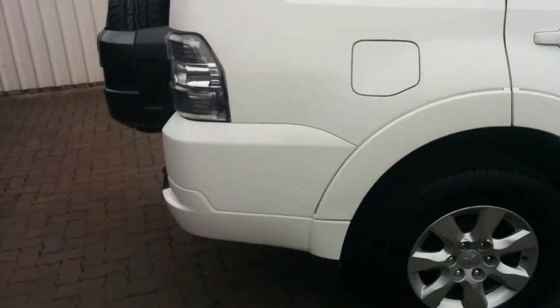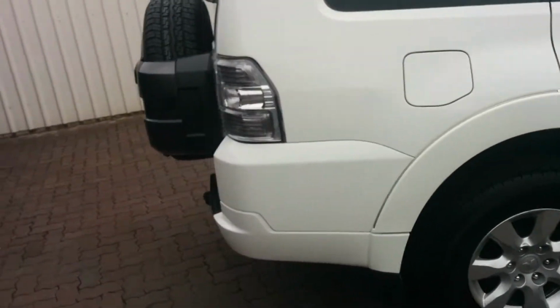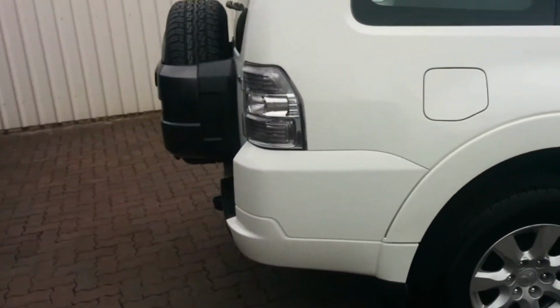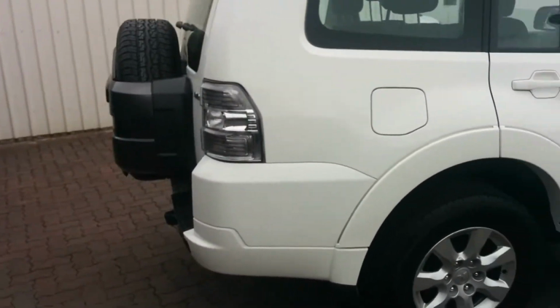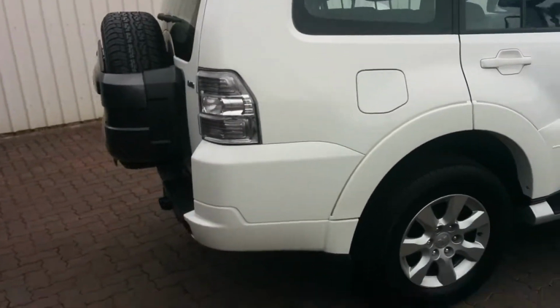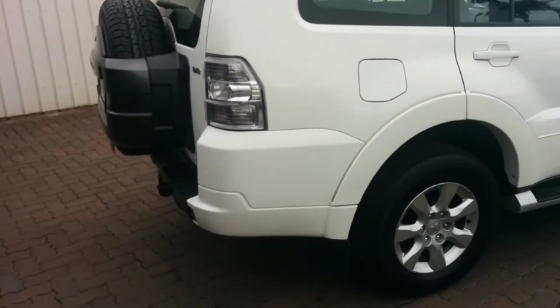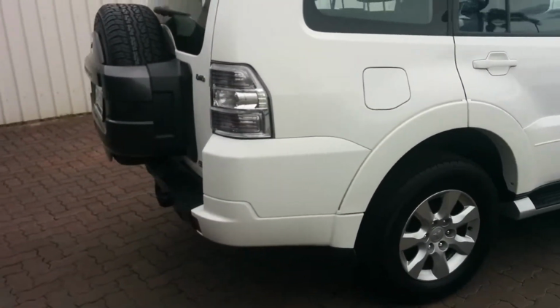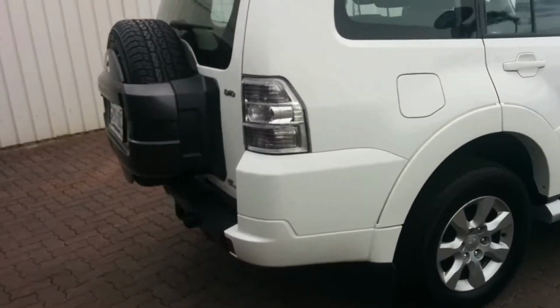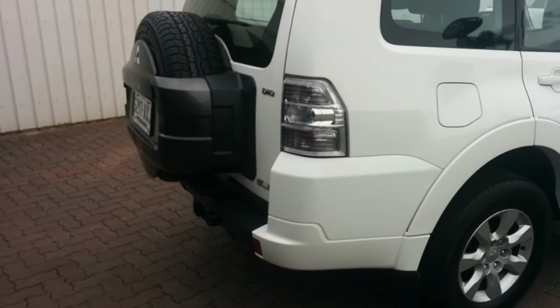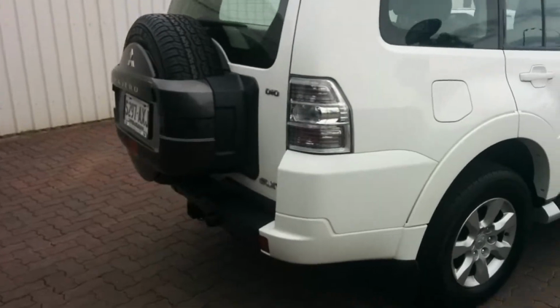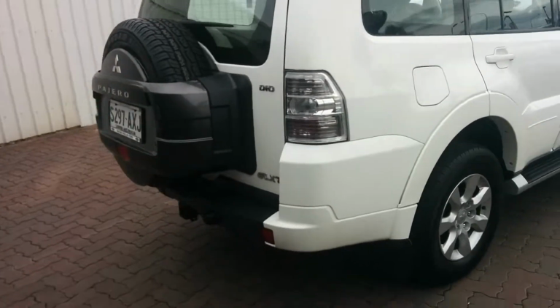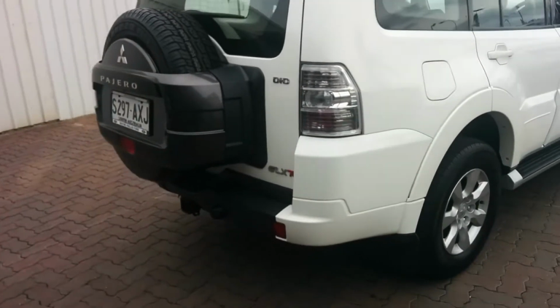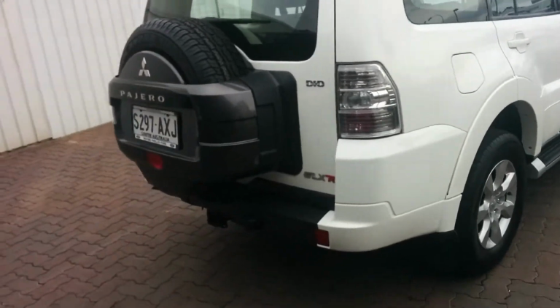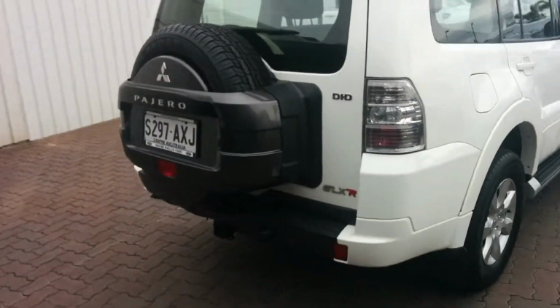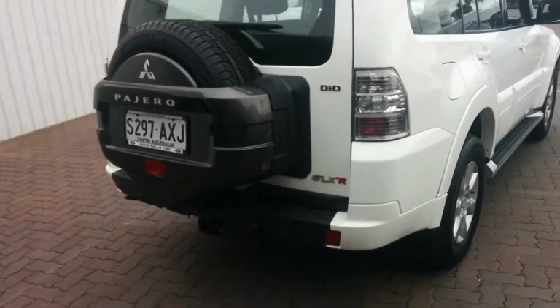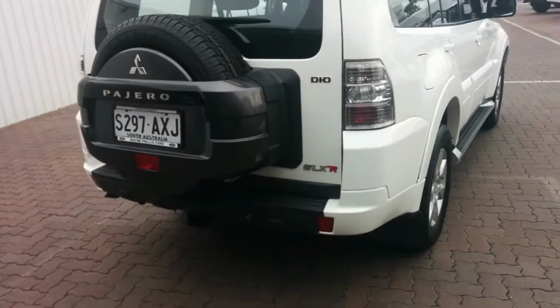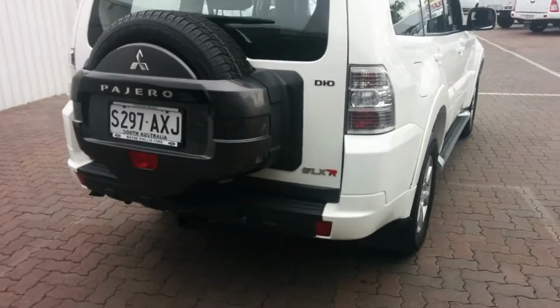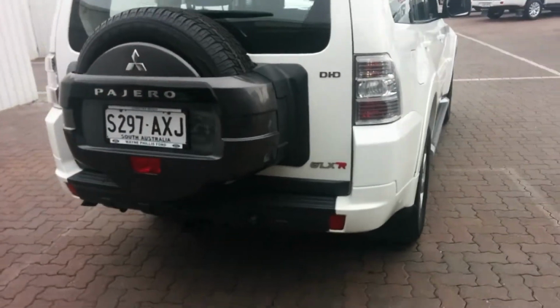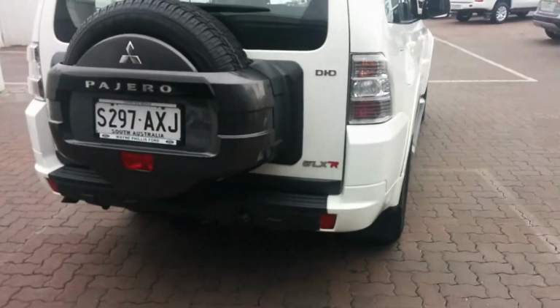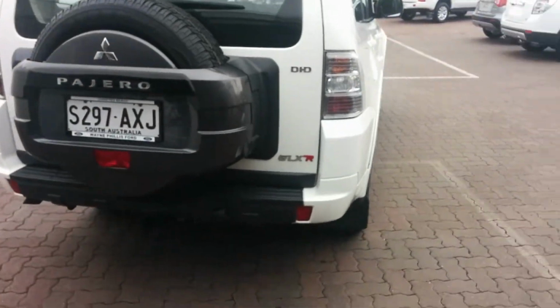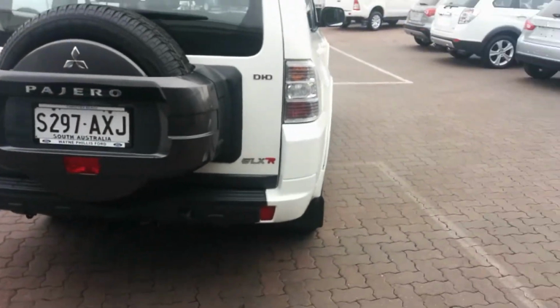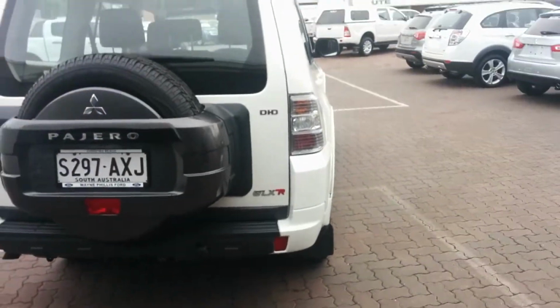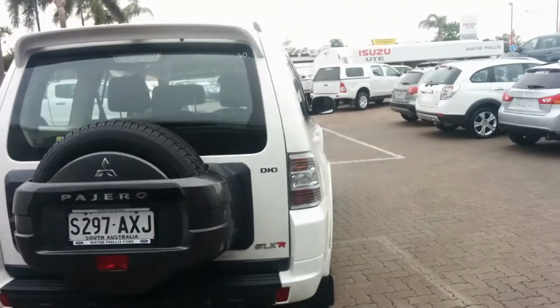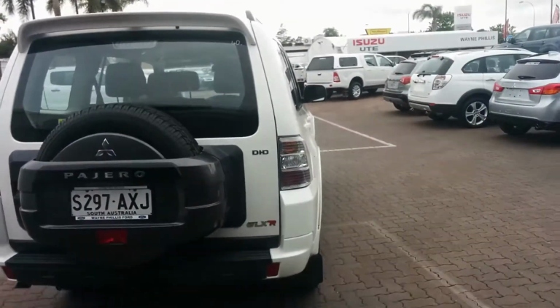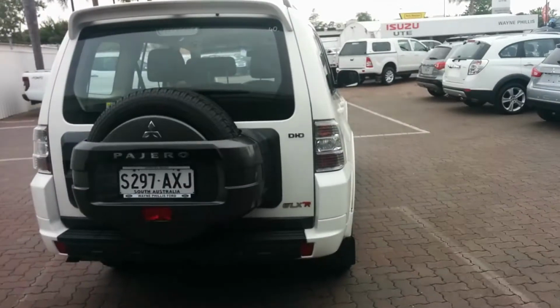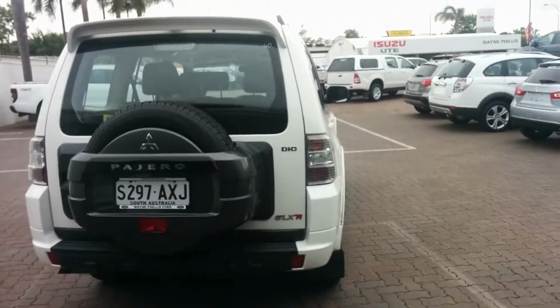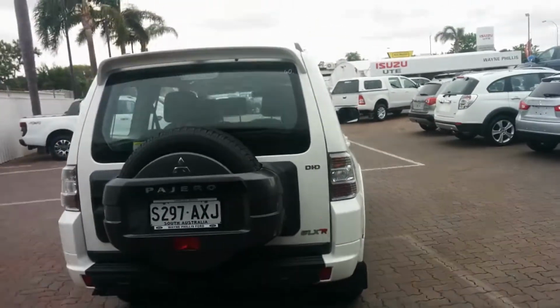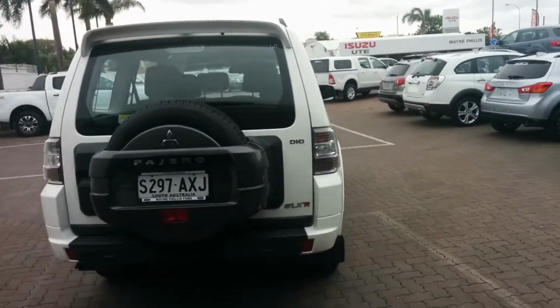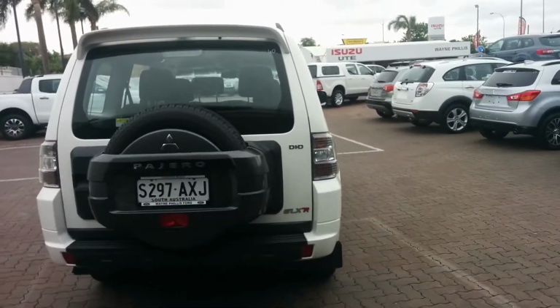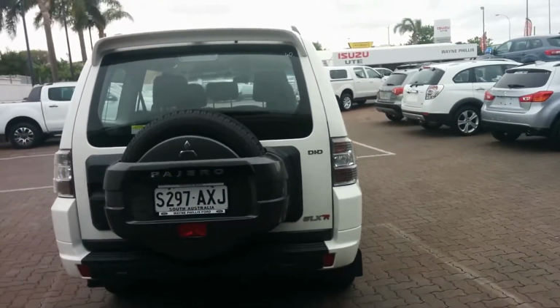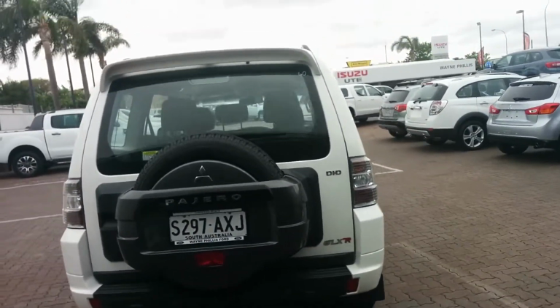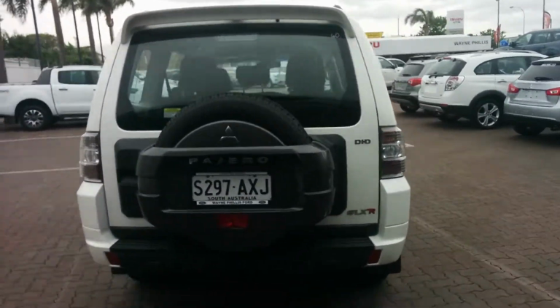It's done roughly 97,000 kilometres, 3.2 turbo diesel. I actually own one of these myself and it has been a great car — a few years older than this one though.